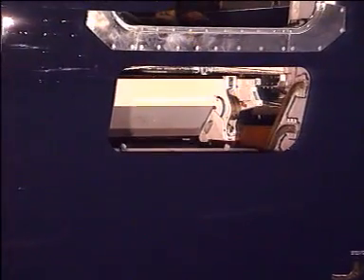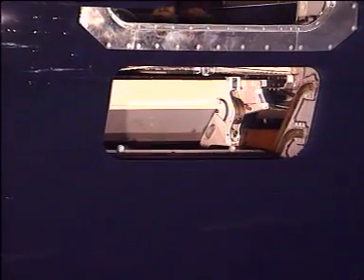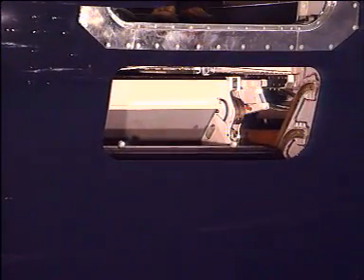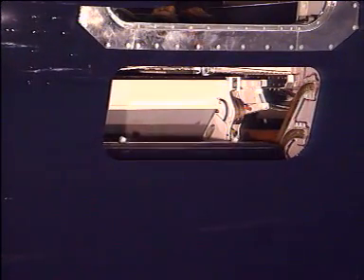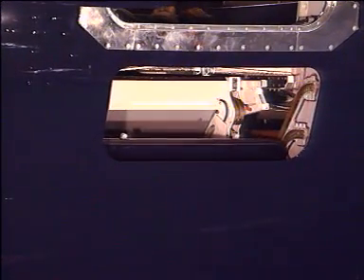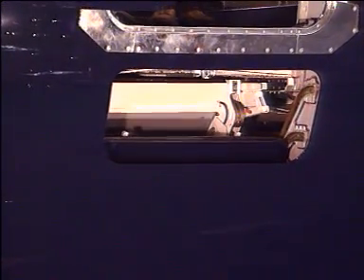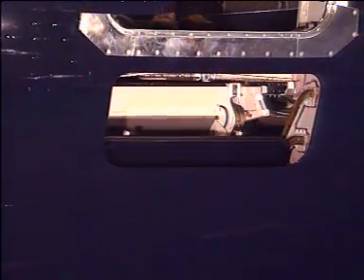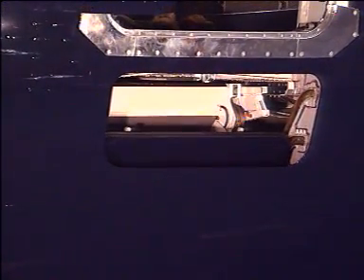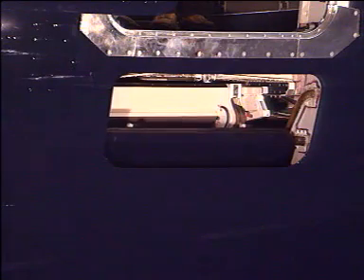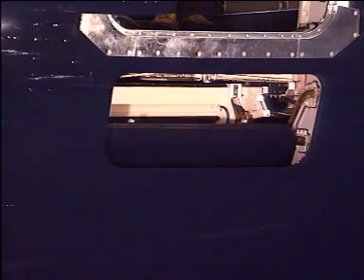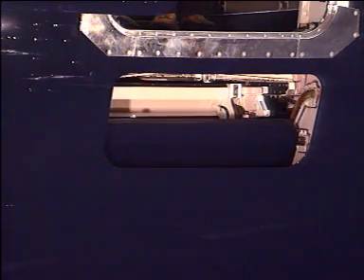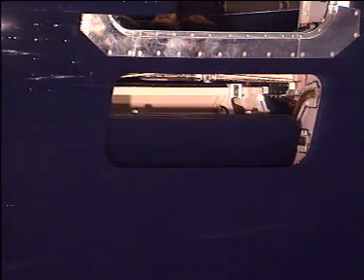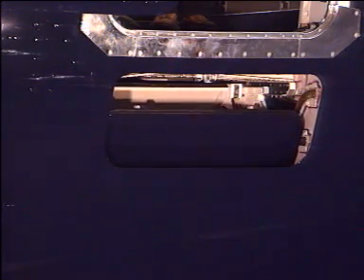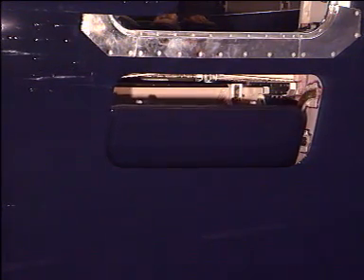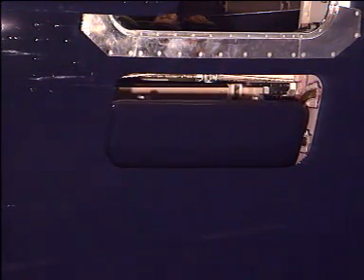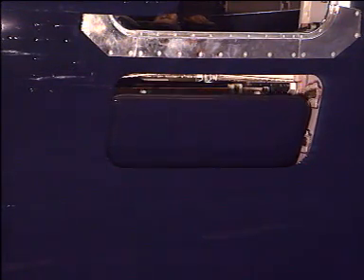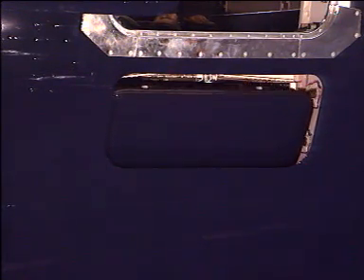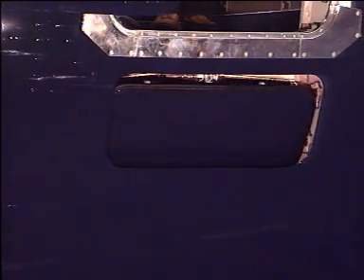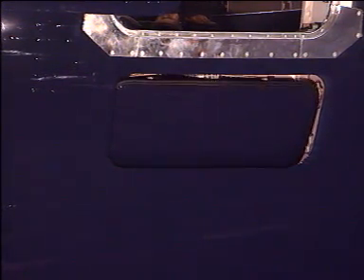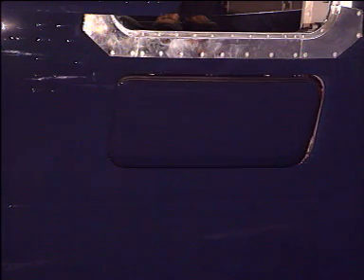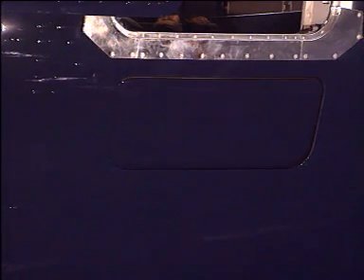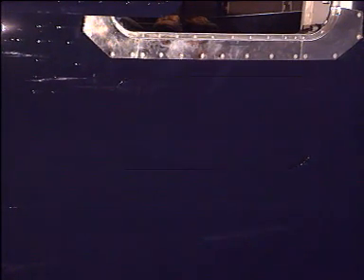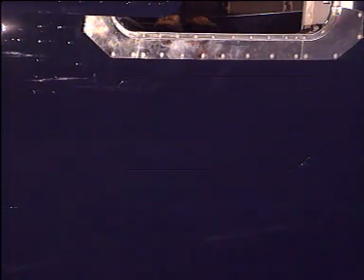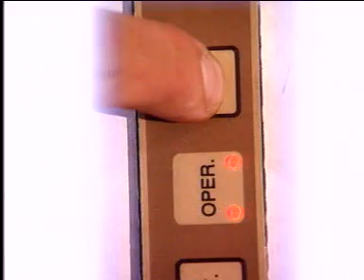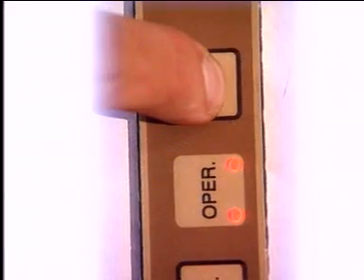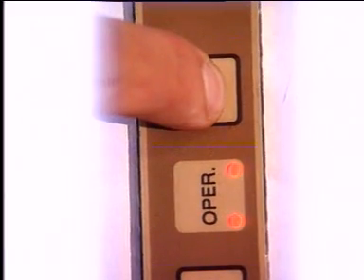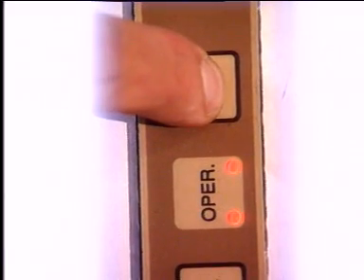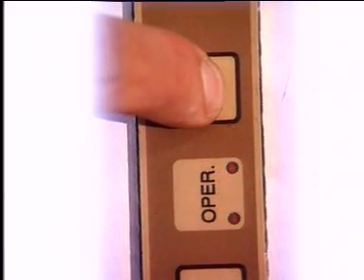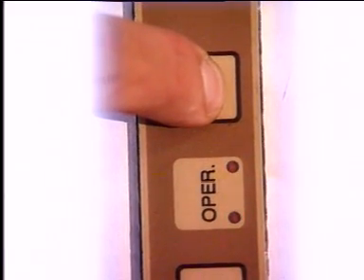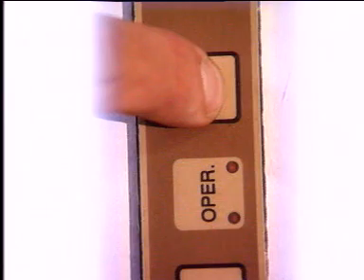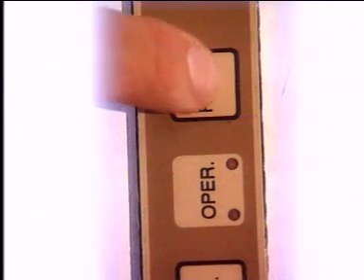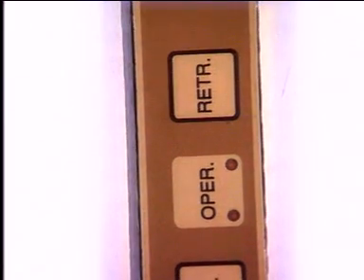The sequence ends with the door closing. When the sequence is complete and the door is closed, the OPER light extinguishes.